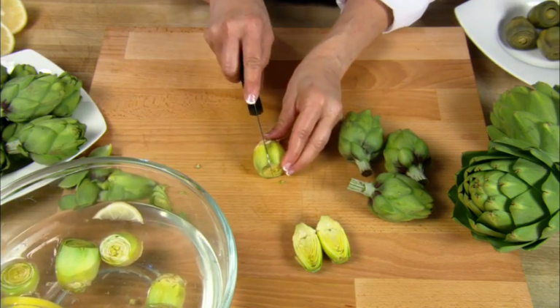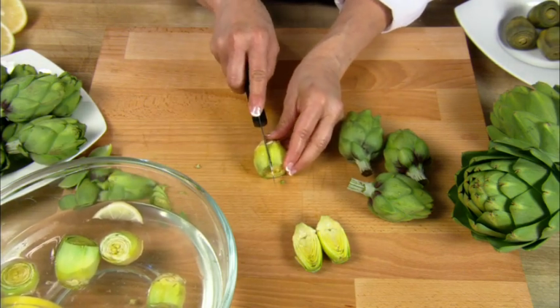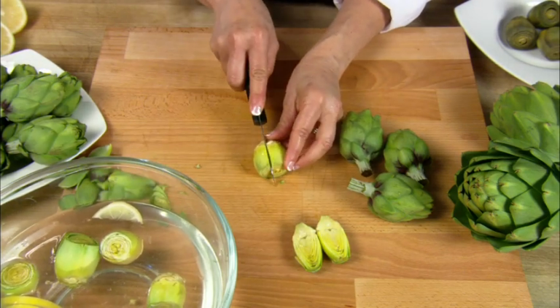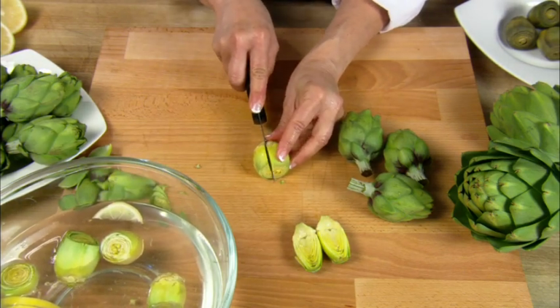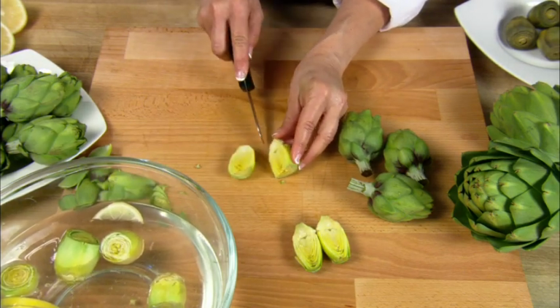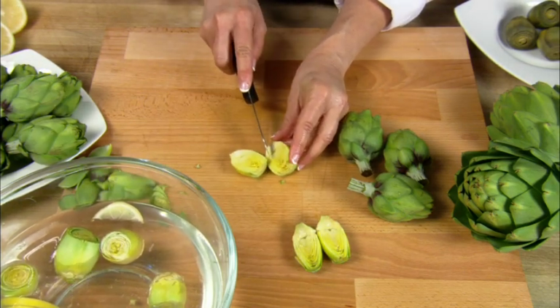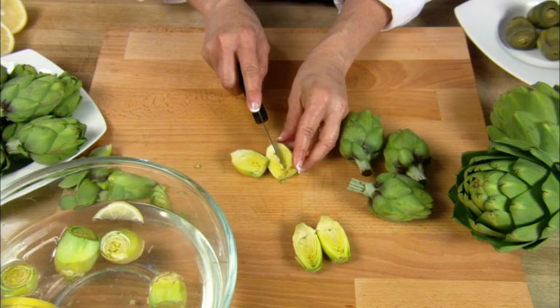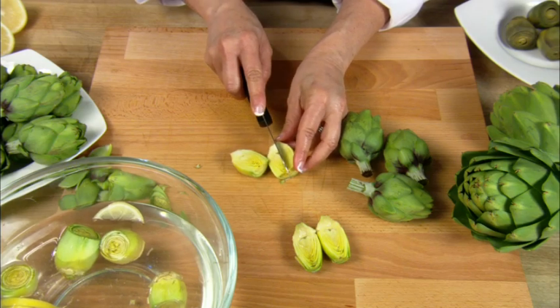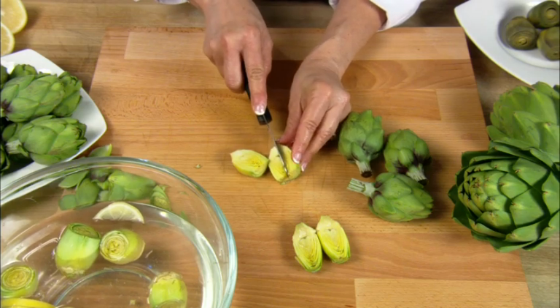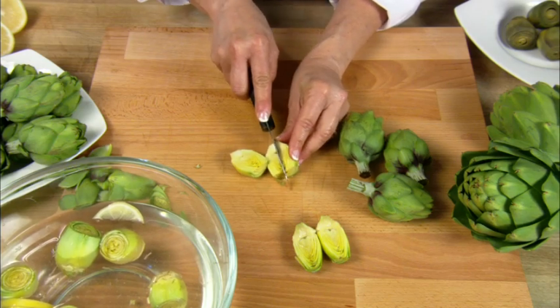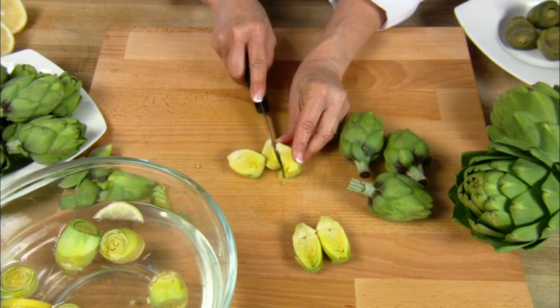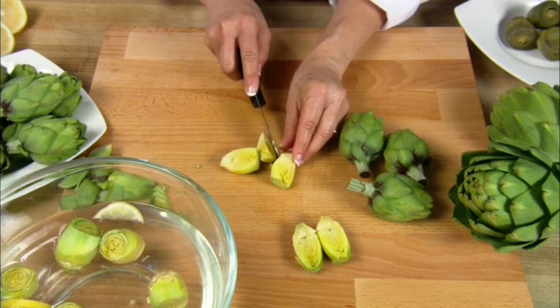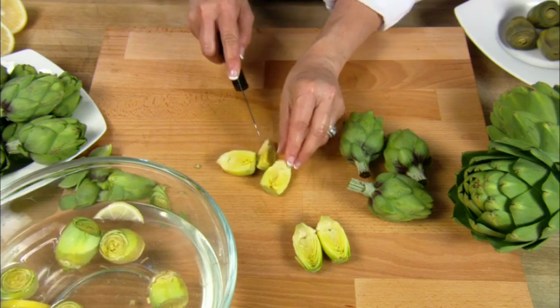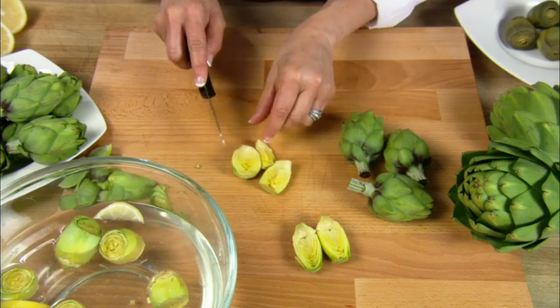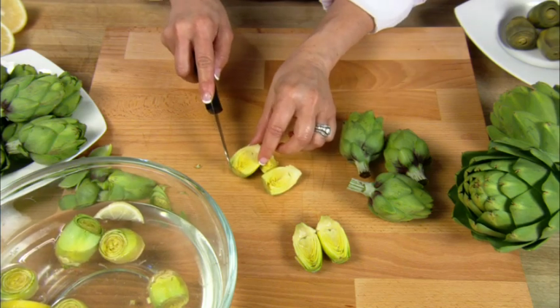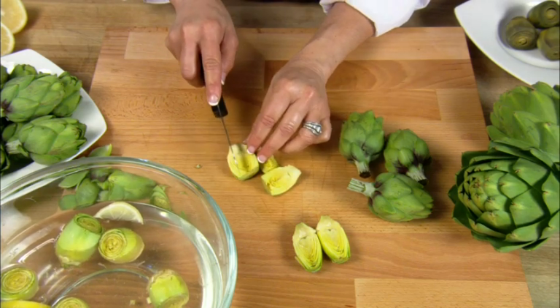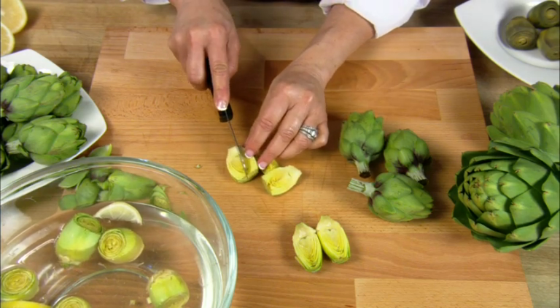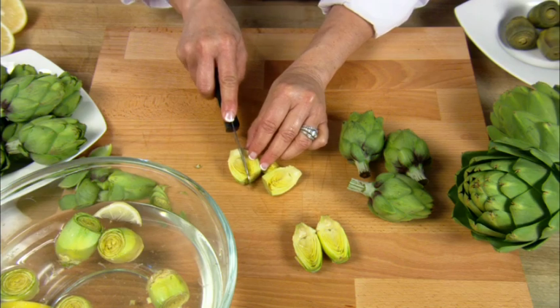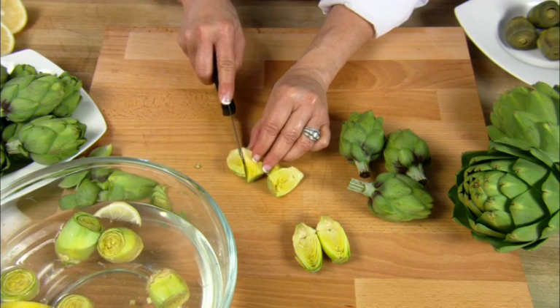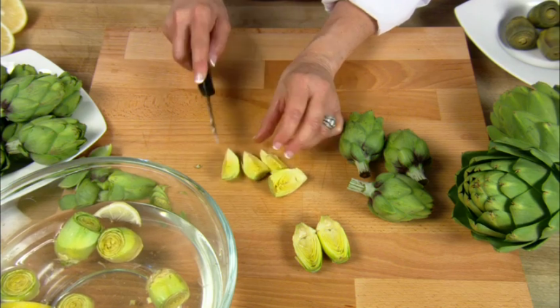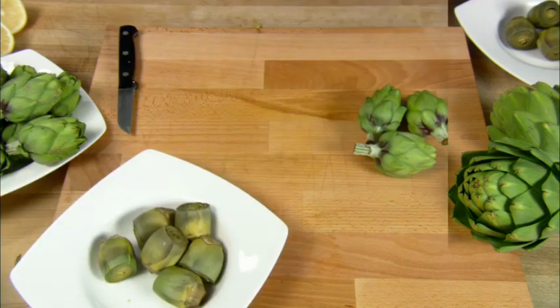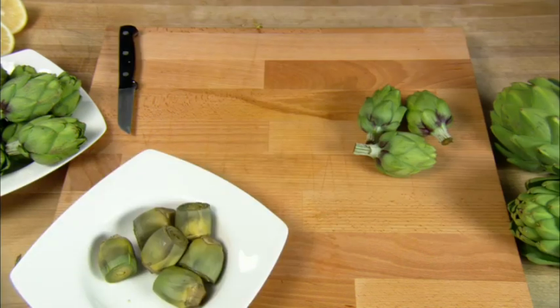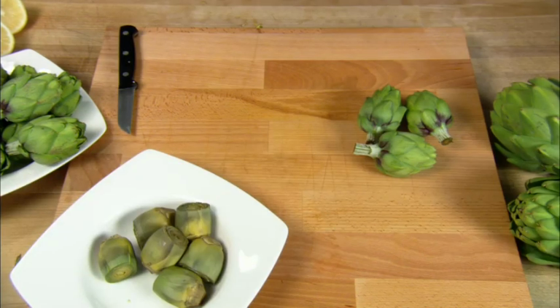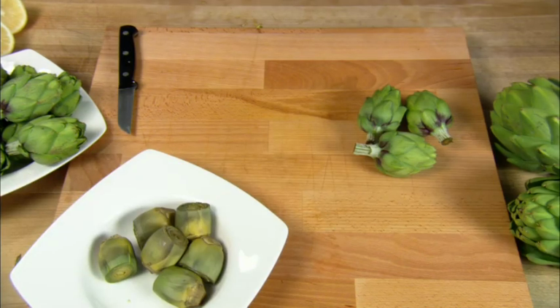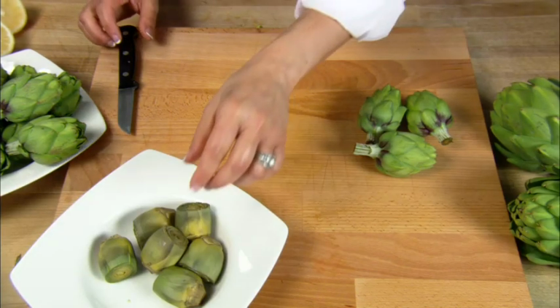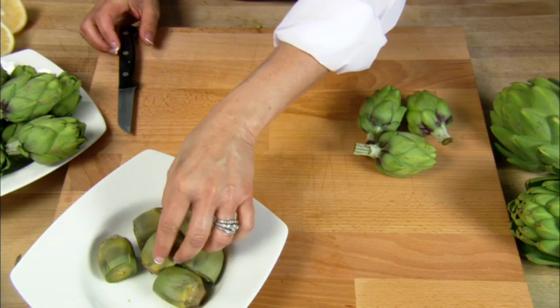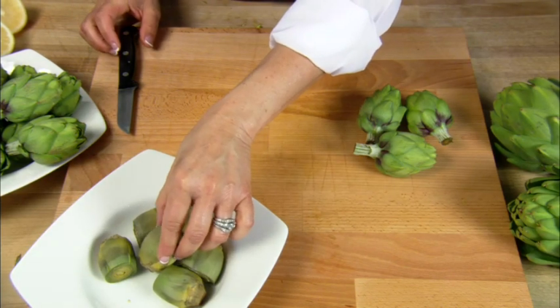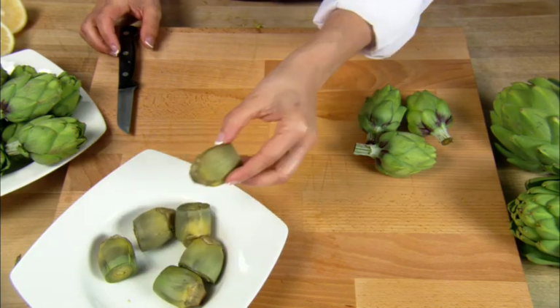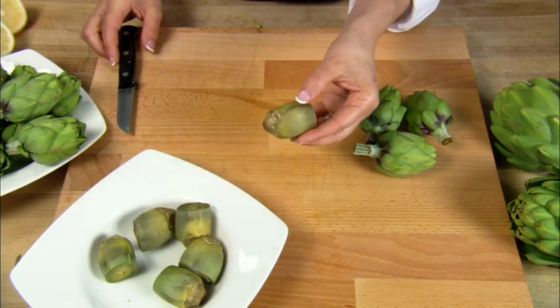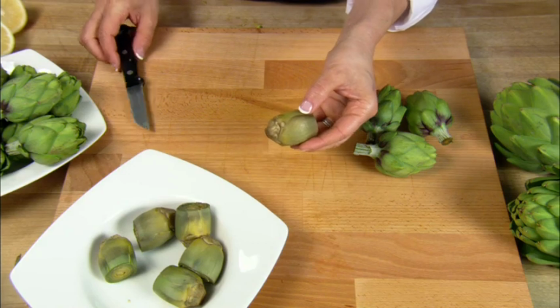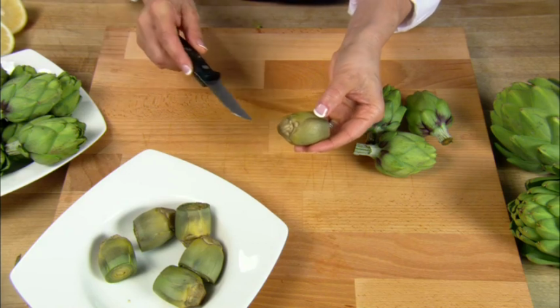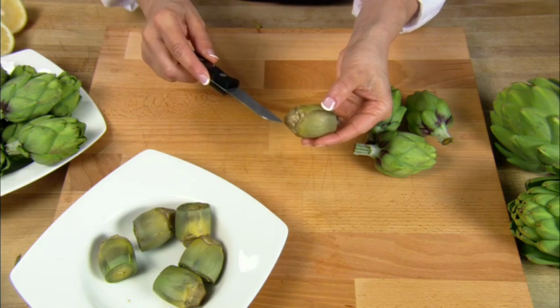Baby artichokes can be cooked just like larger sized artichokes. You can even cut baby artichokes in half prior to cooking, which will promote a faster cooking time. Baby artichokes are done when a toothpick or a knife tip will go into the base of the artichoke with ease.